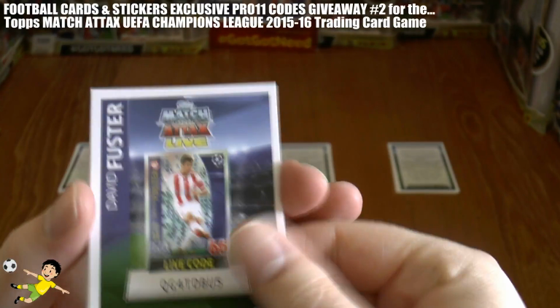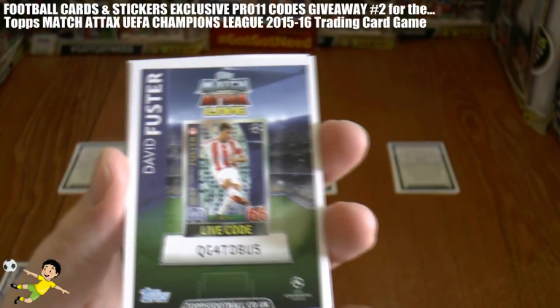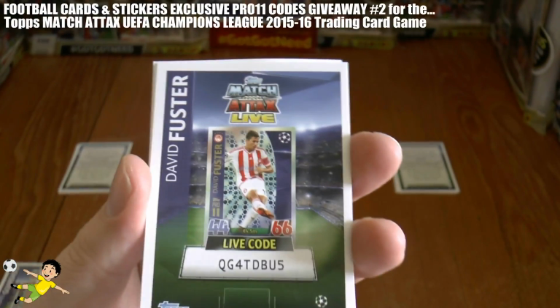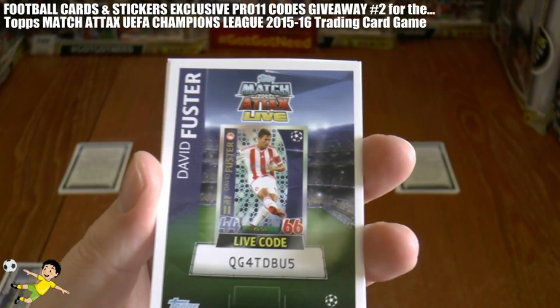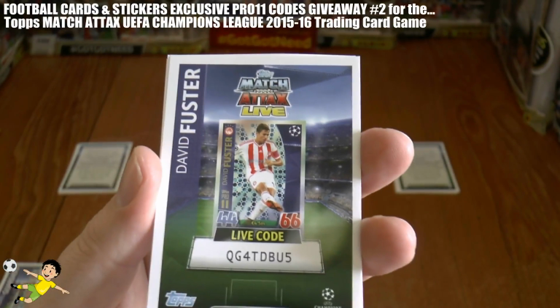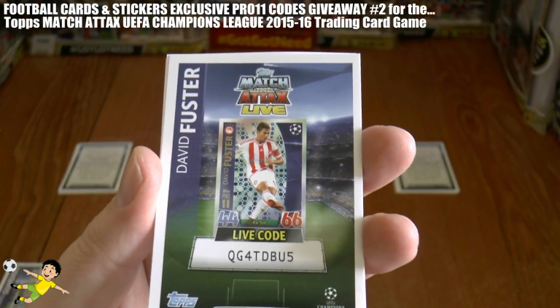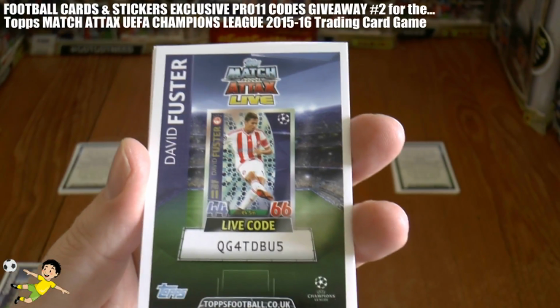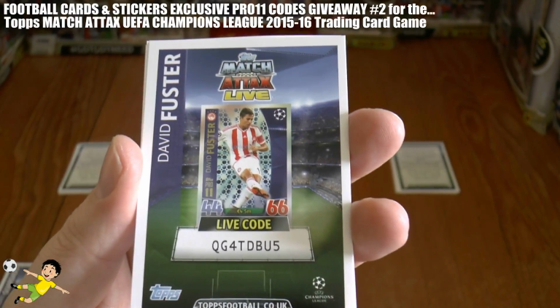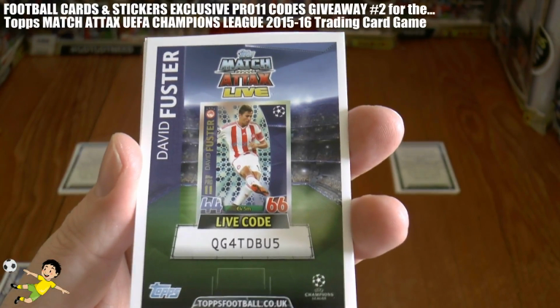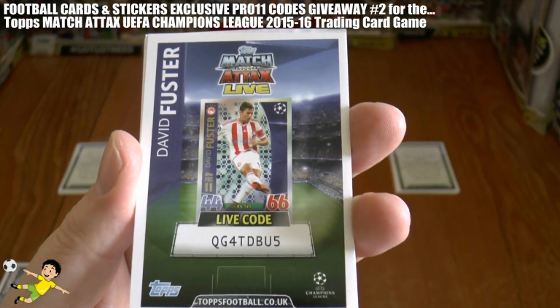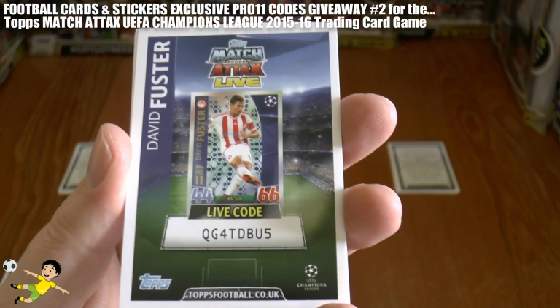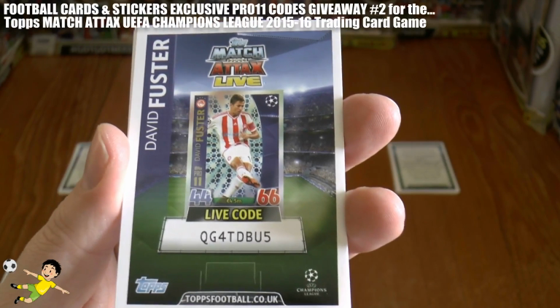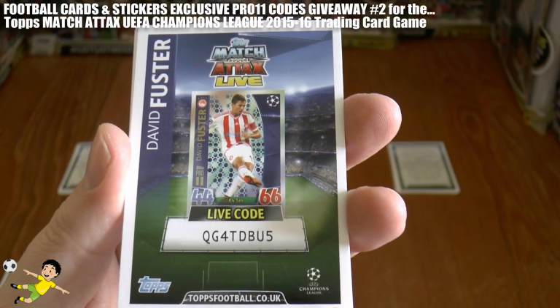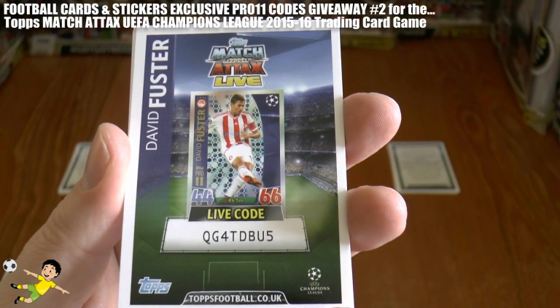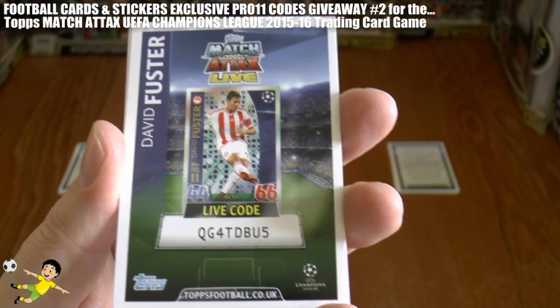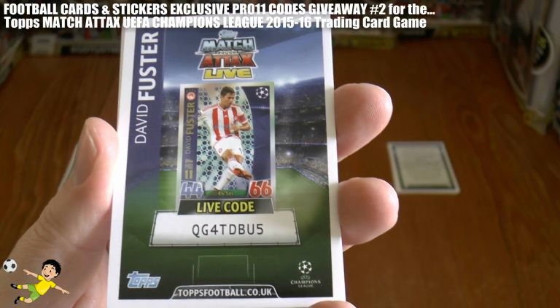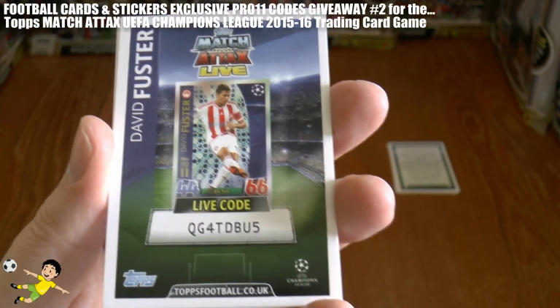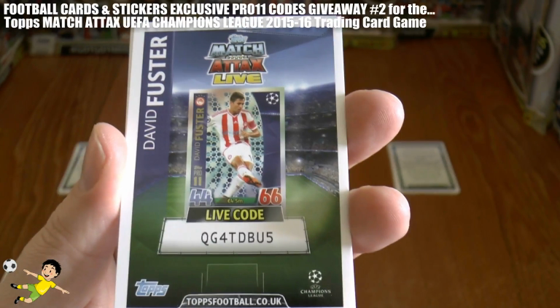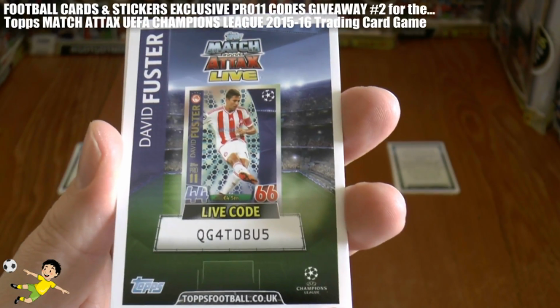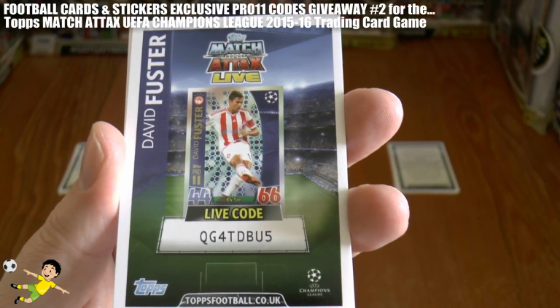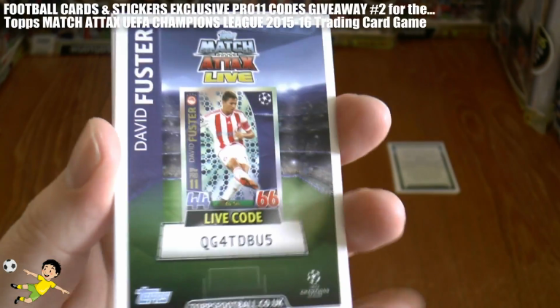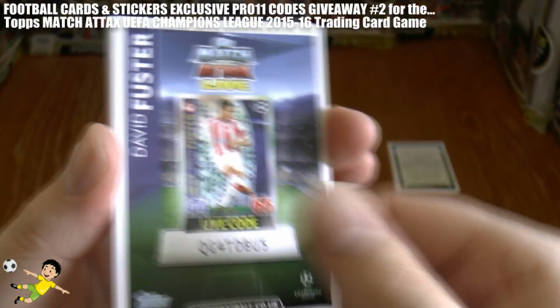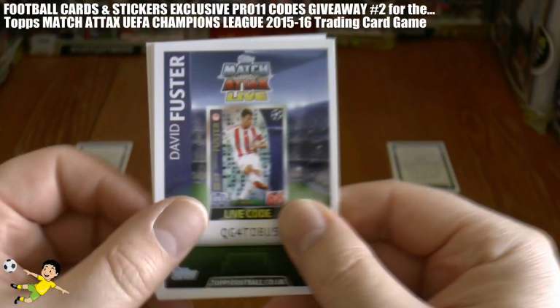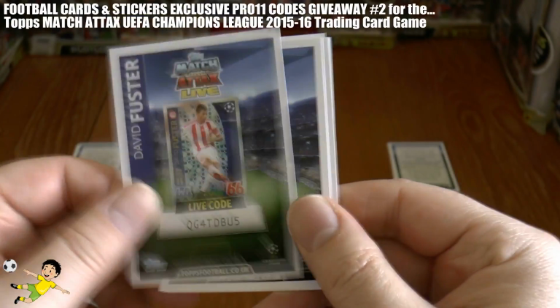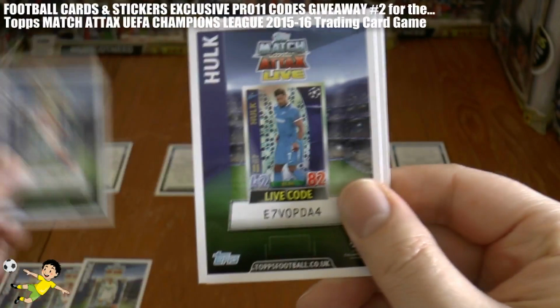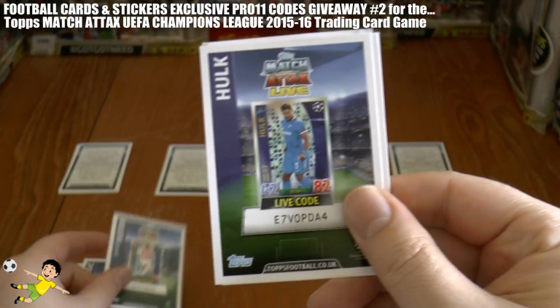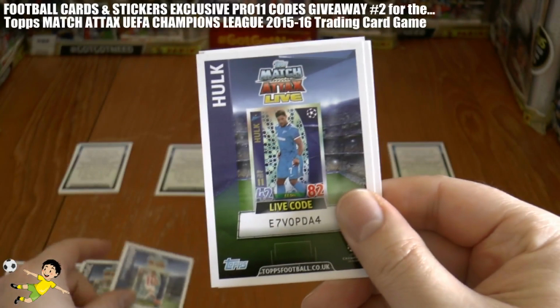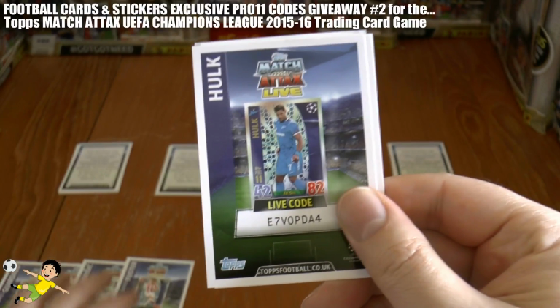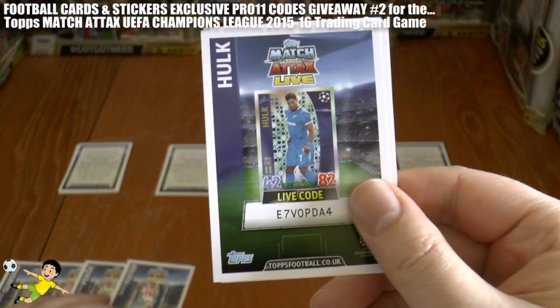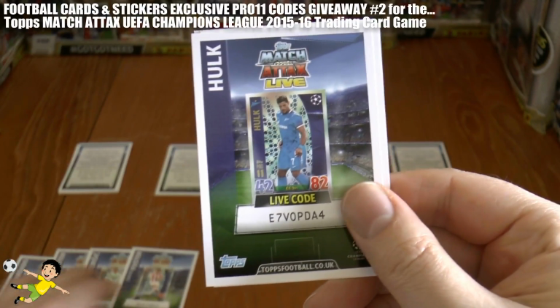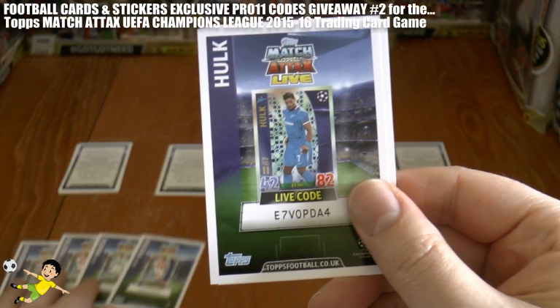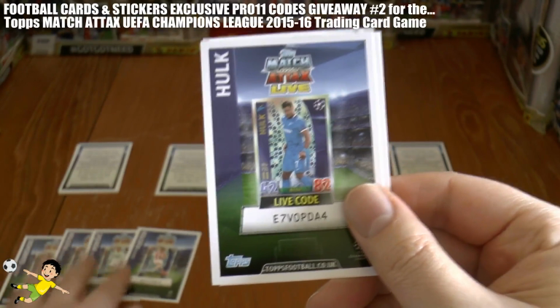Next code out is another Fuster as you see there and the code is QG4TDBU5. Of course be sure to try and get these as quickly as possible.